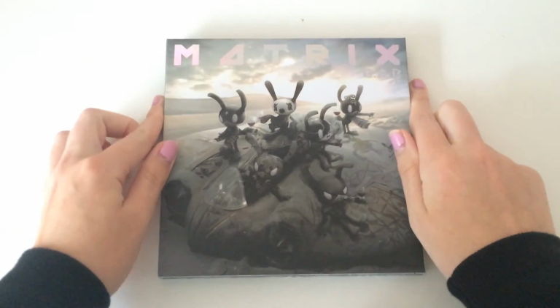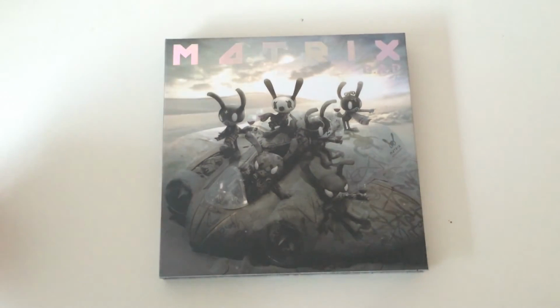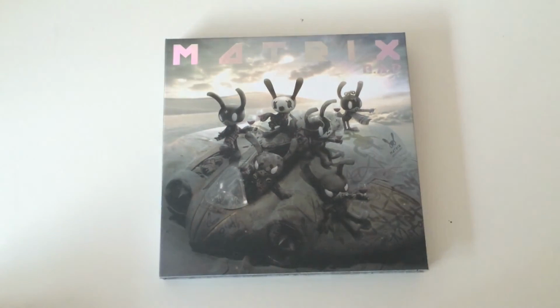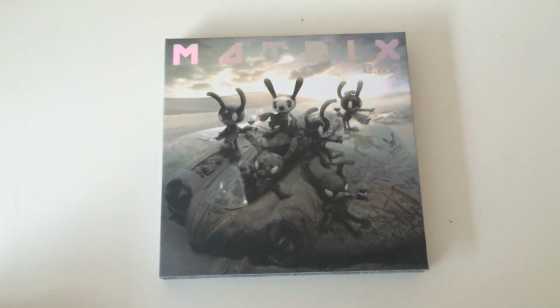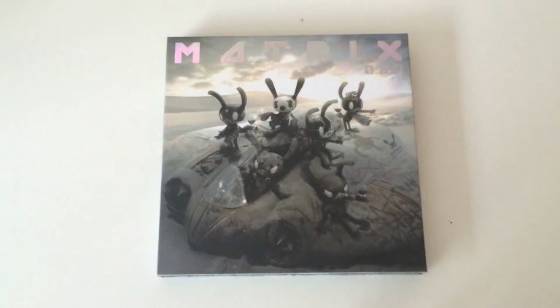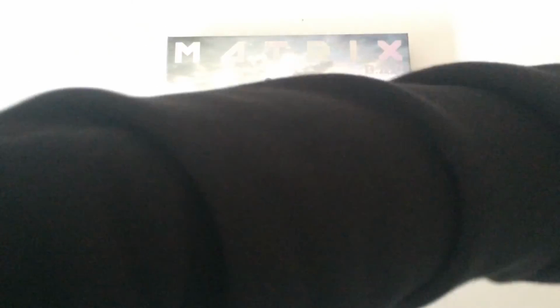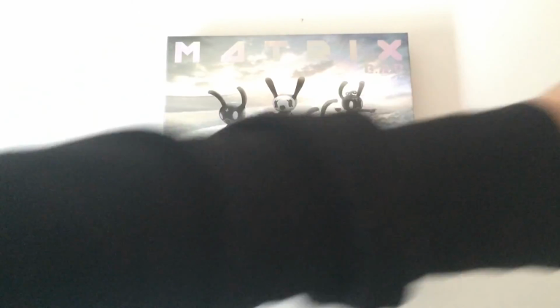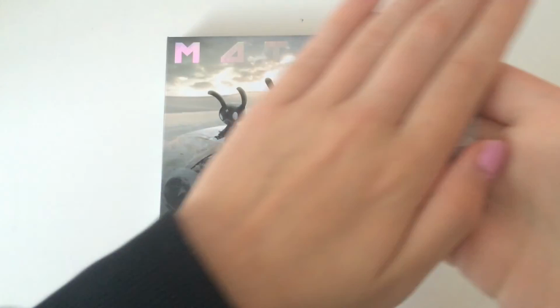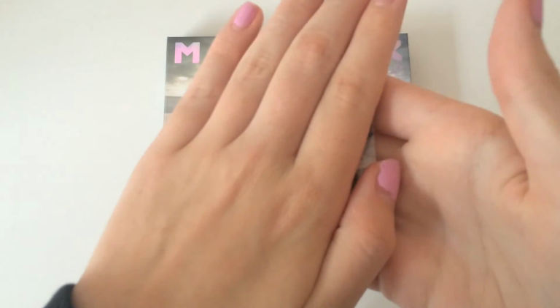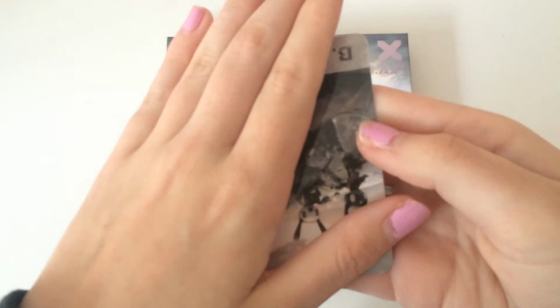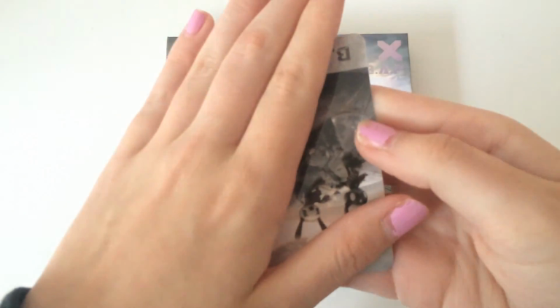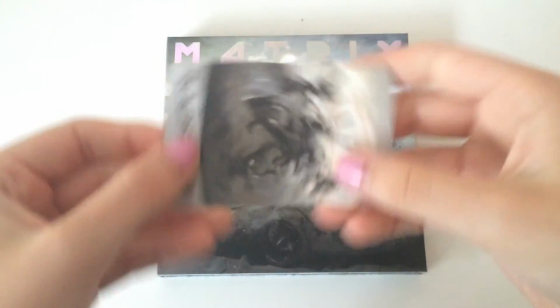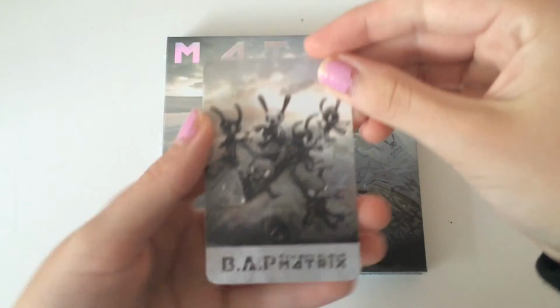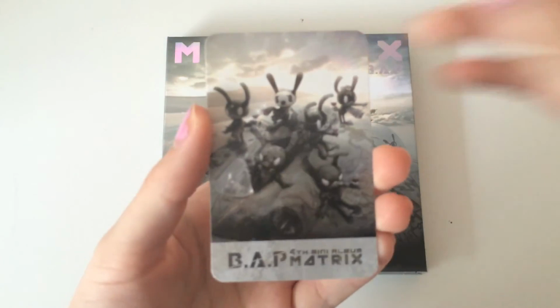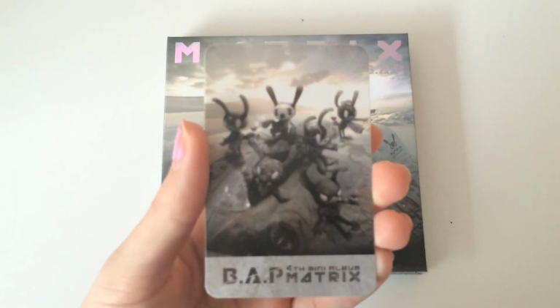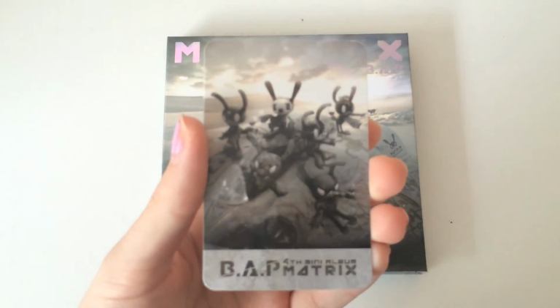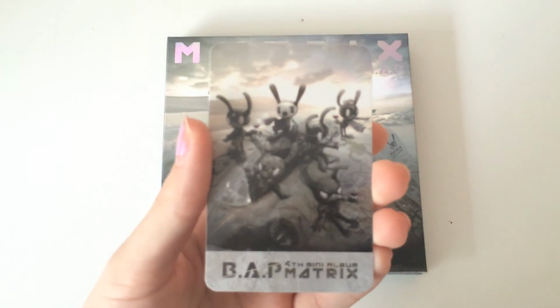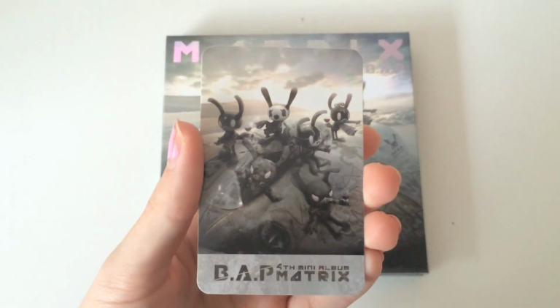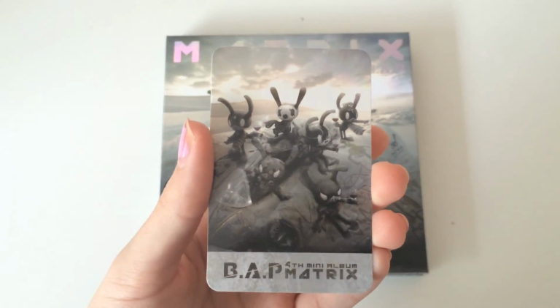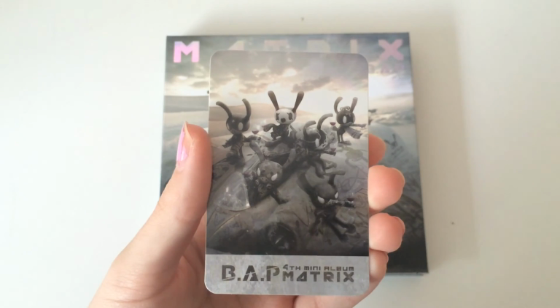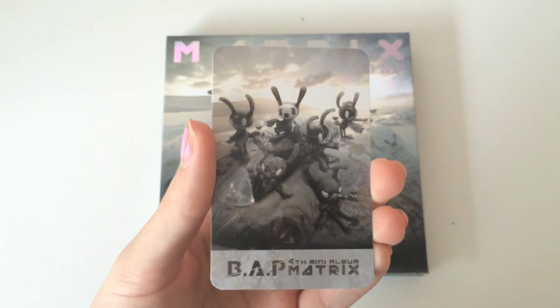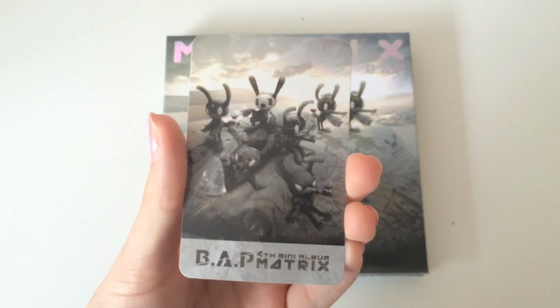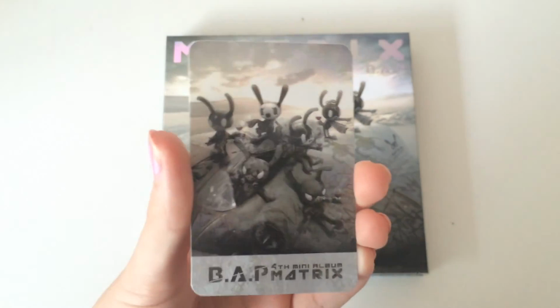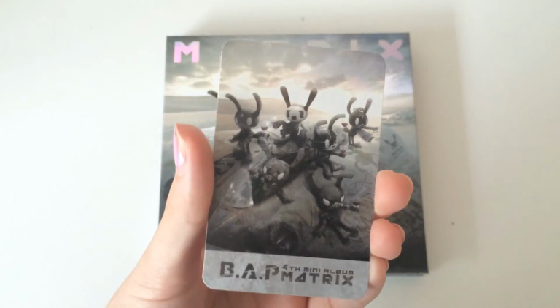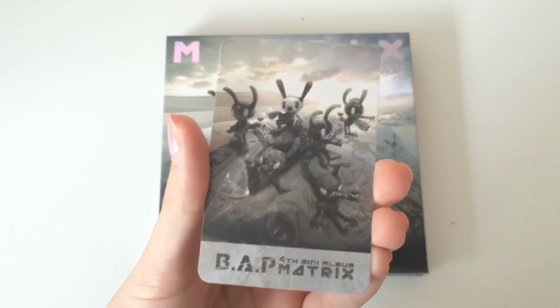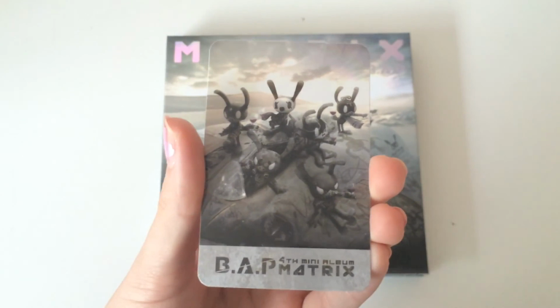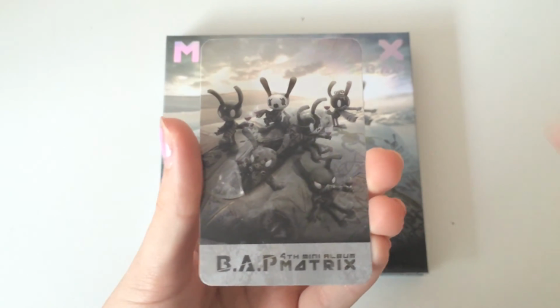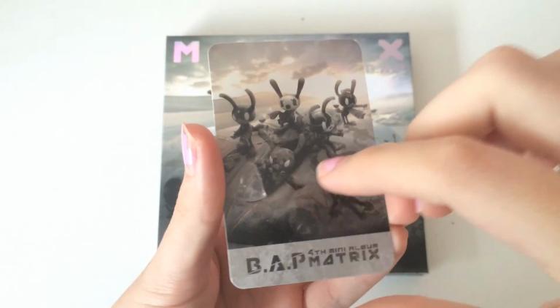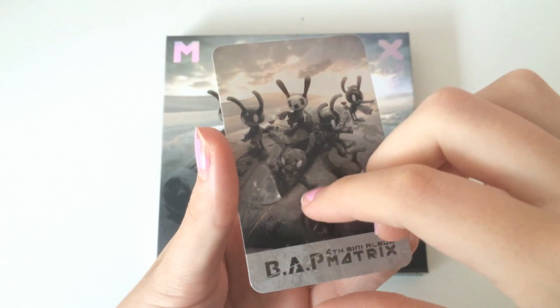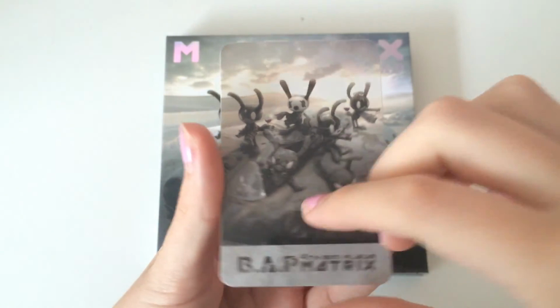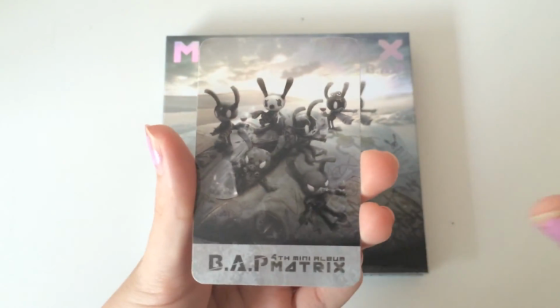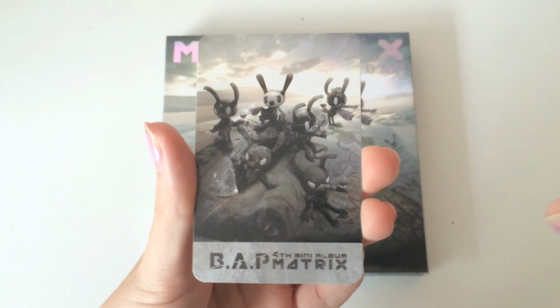Let me see my photocard. Okay, here's the back. Oh, it has their little mascots on the back — that's cute. Who is it though? Who is it? Oh gosh, why am I so nervous?